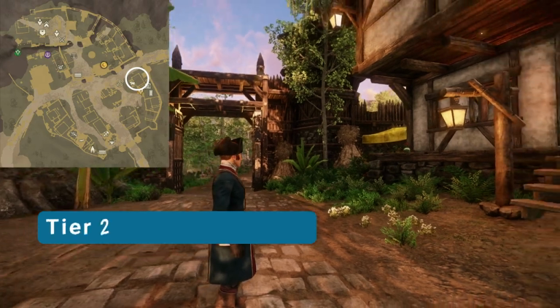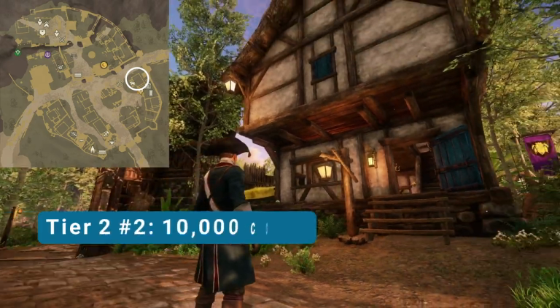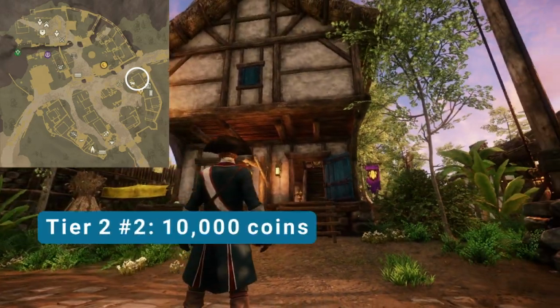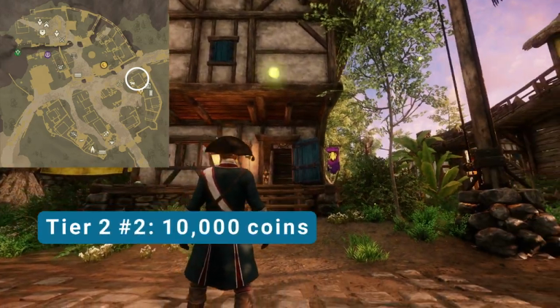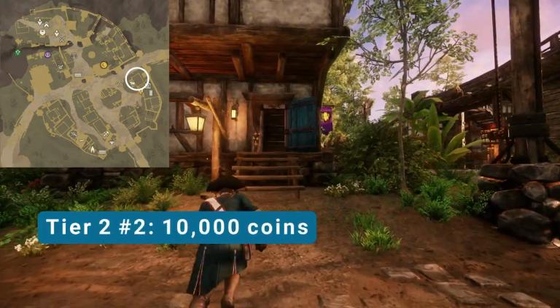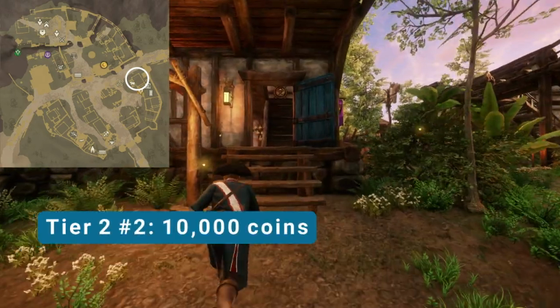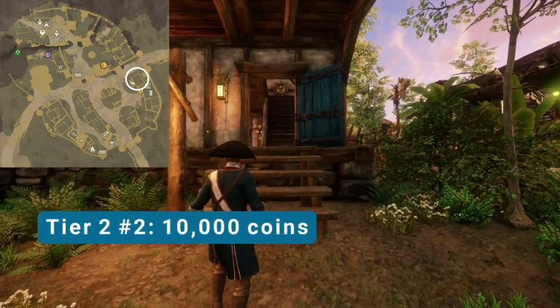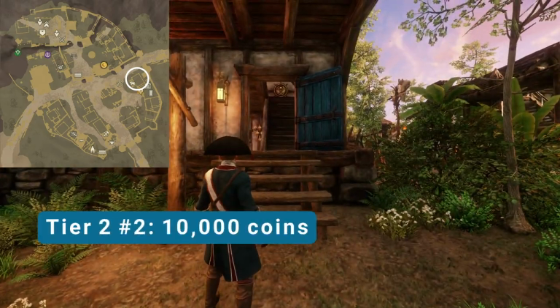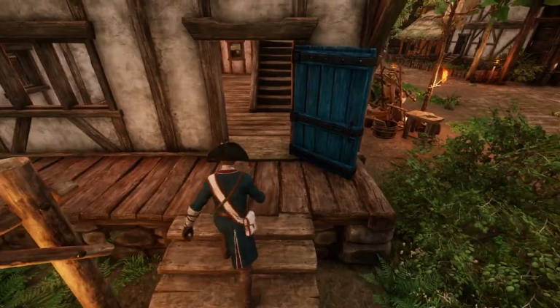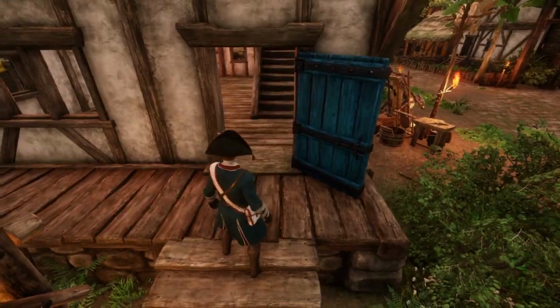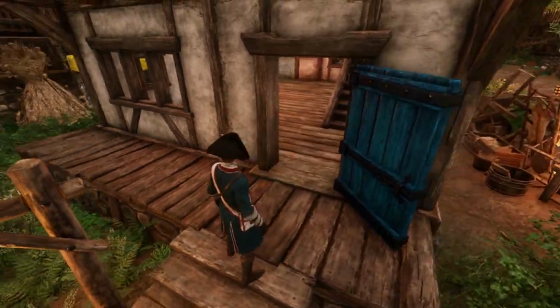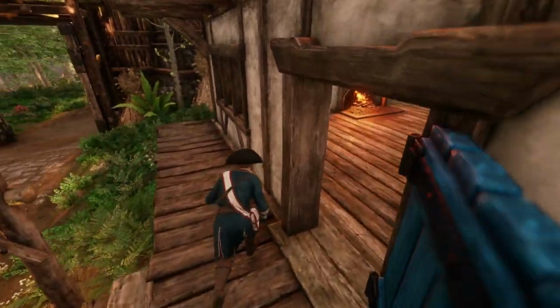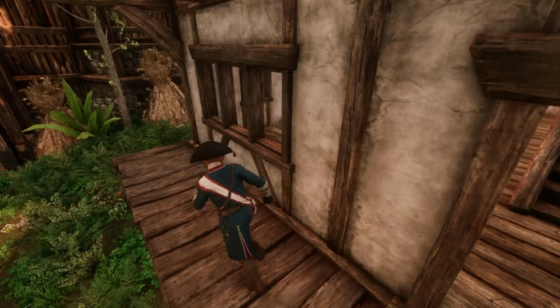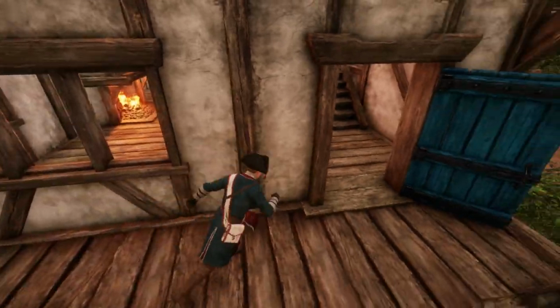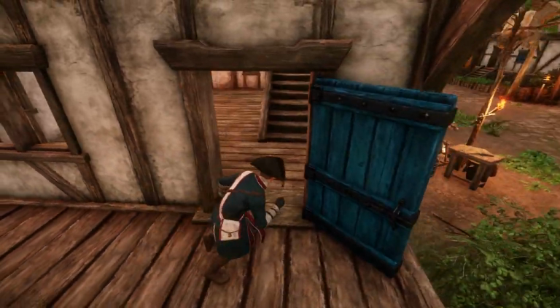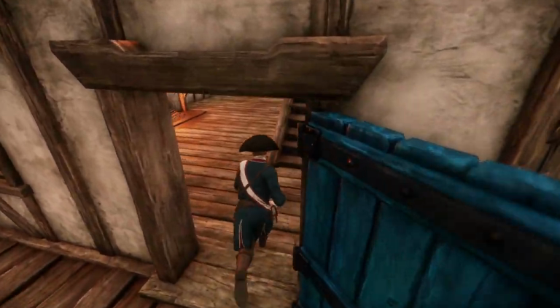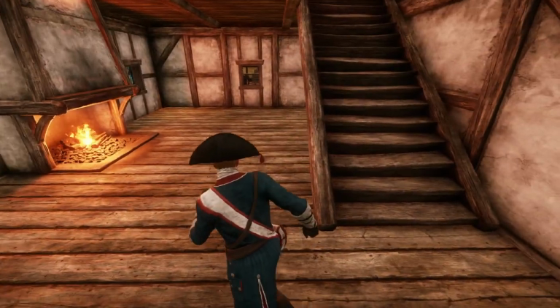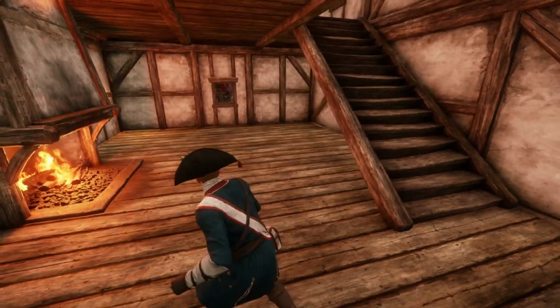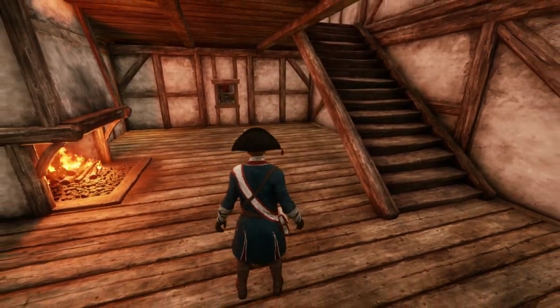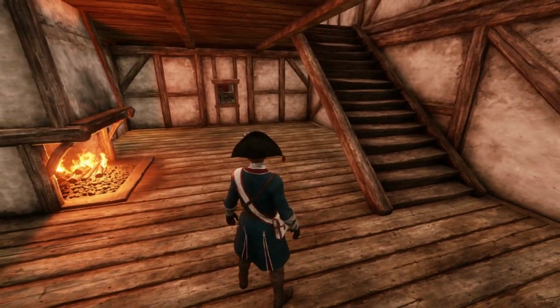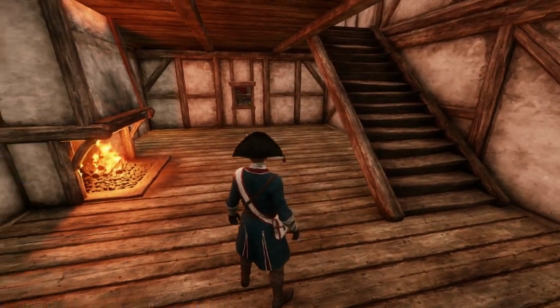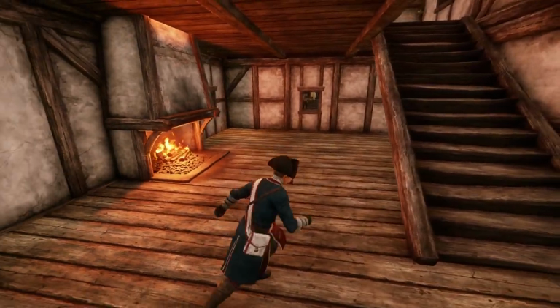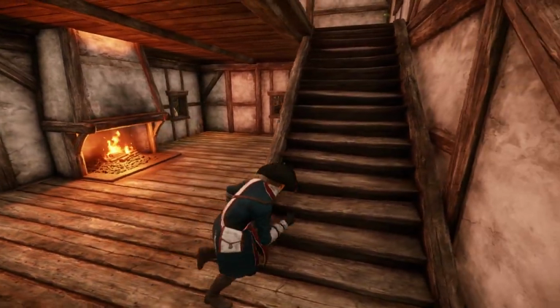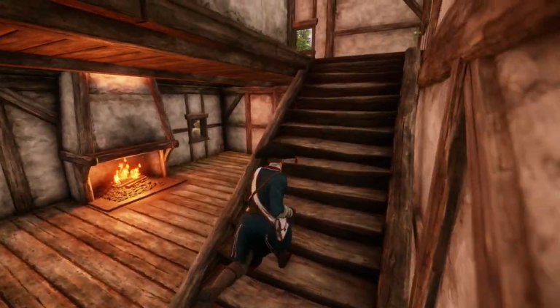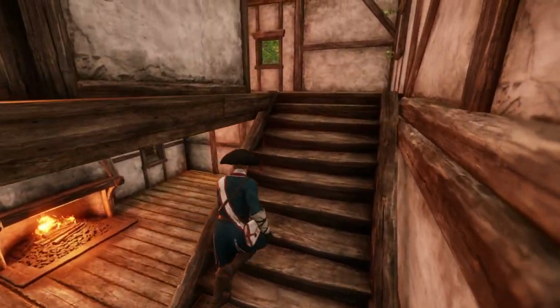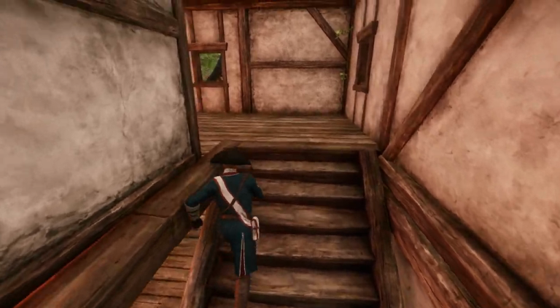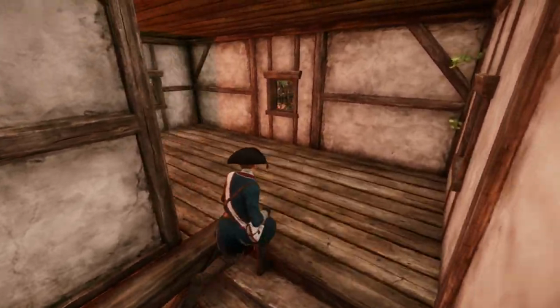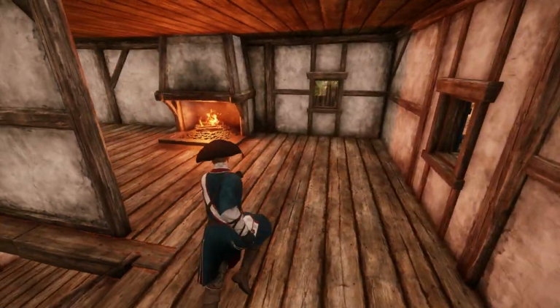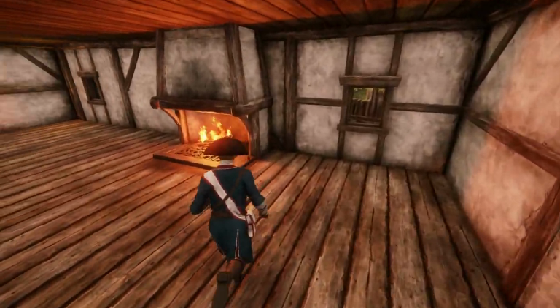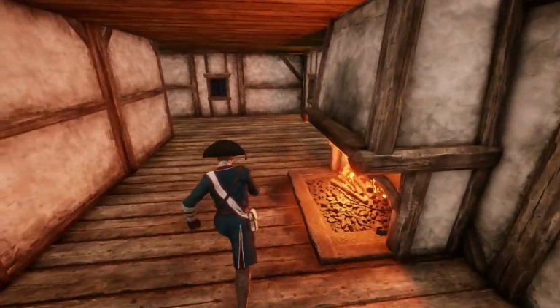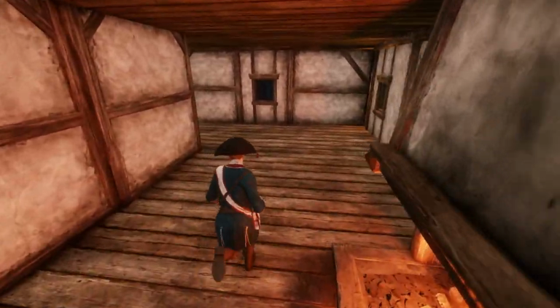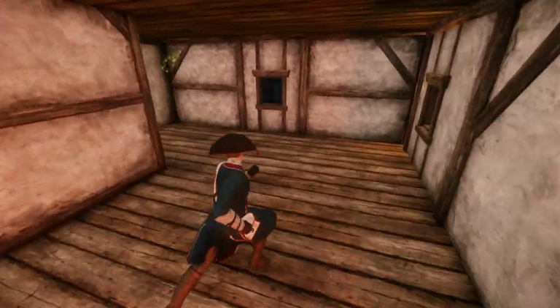Our next tier two is just inside the east entrance. This has a small porch in the front, no access in the back, but it does have a second floor. No balconies or good views here, but plenty of room.